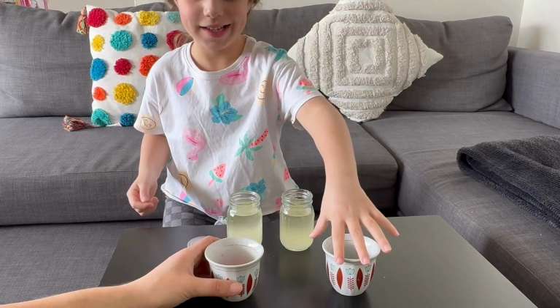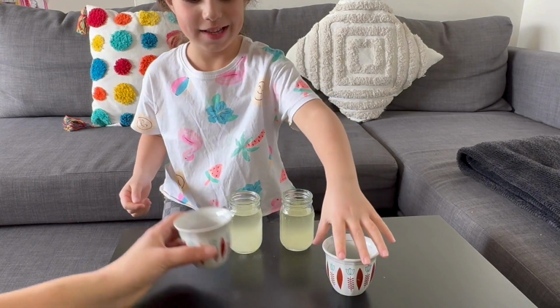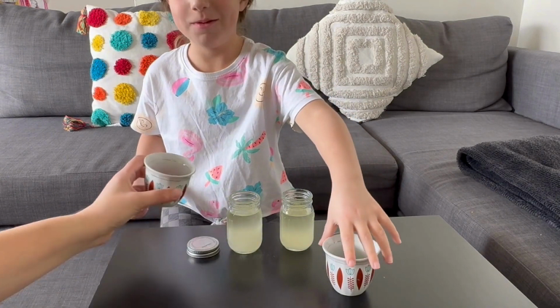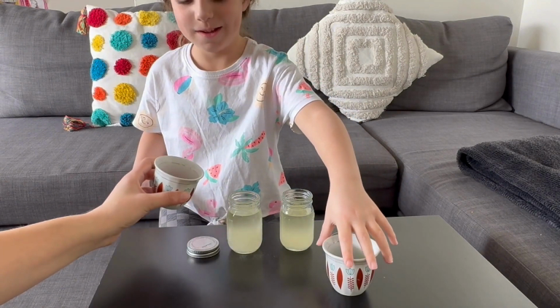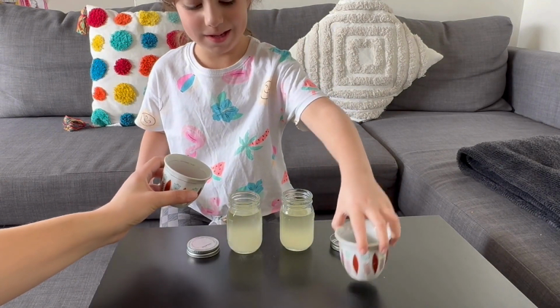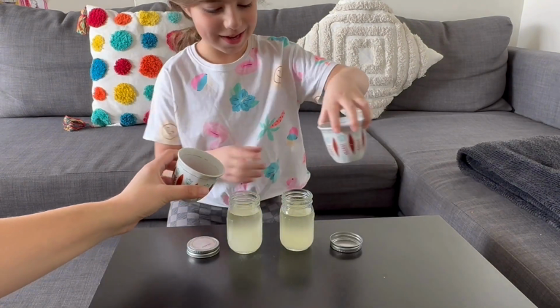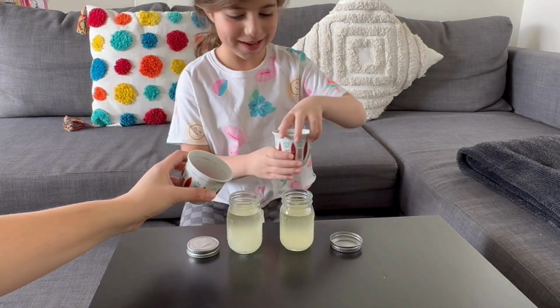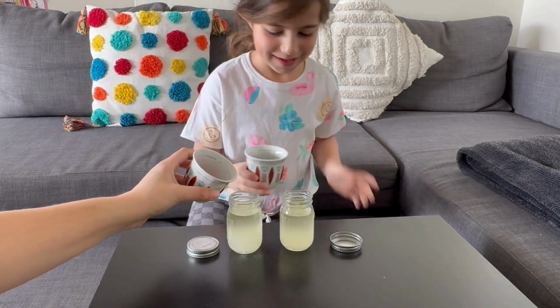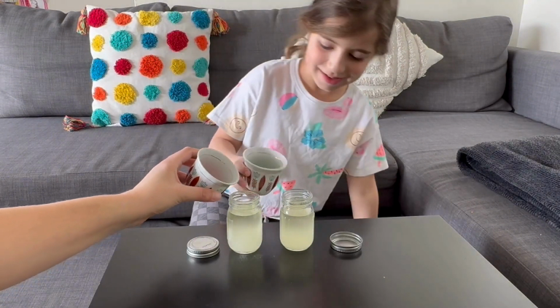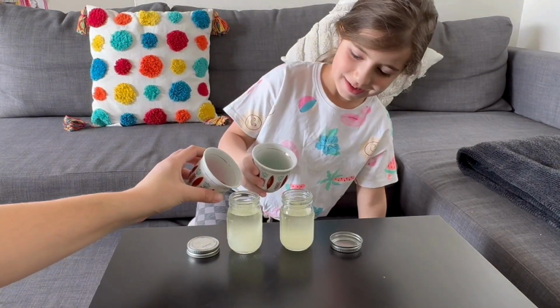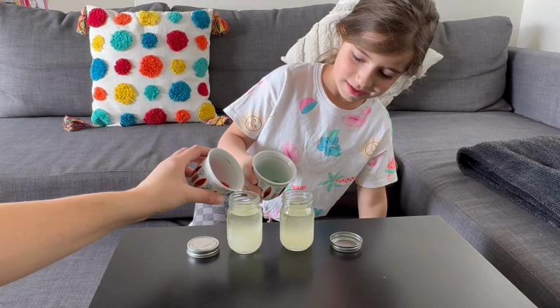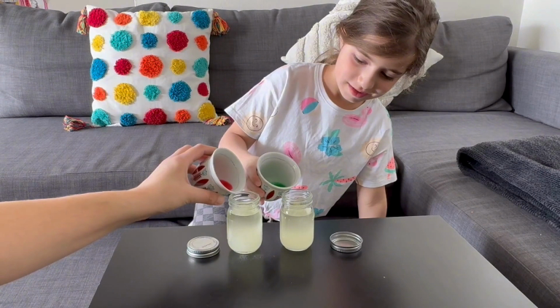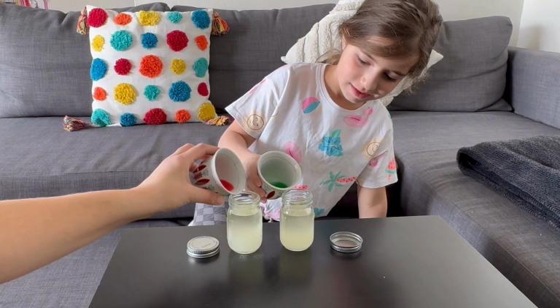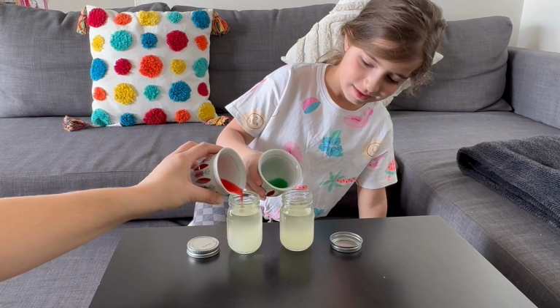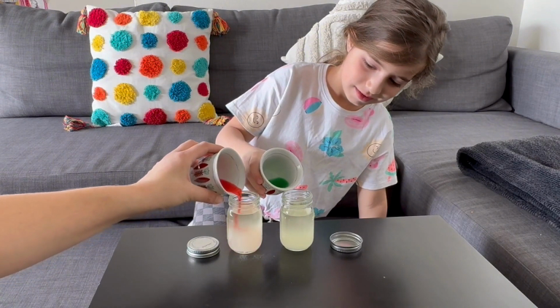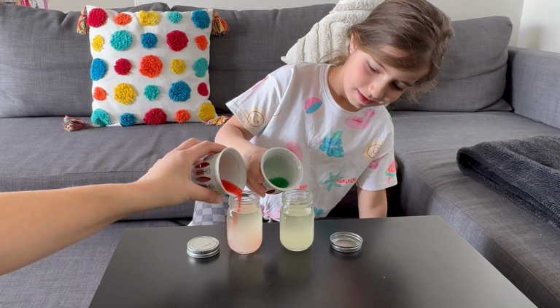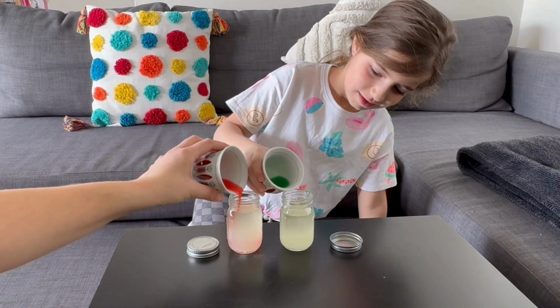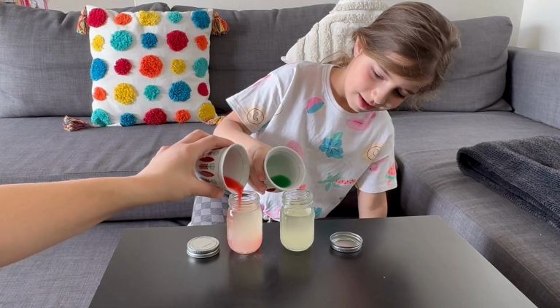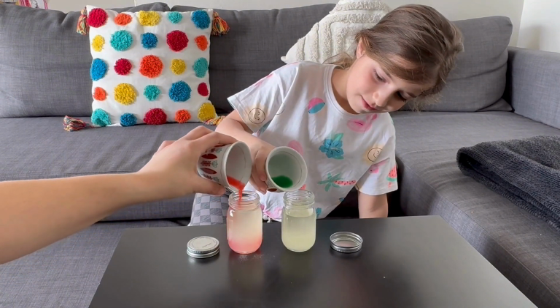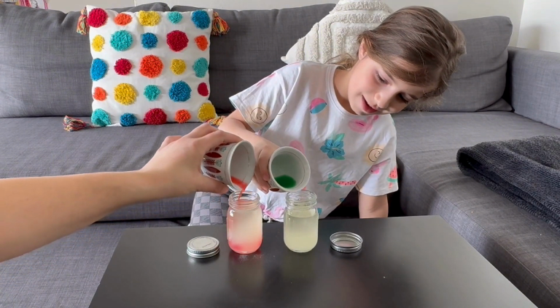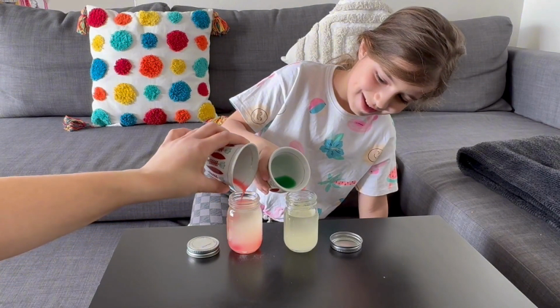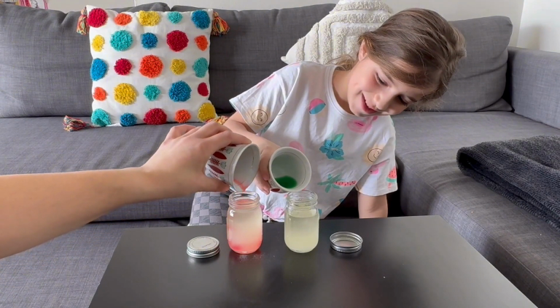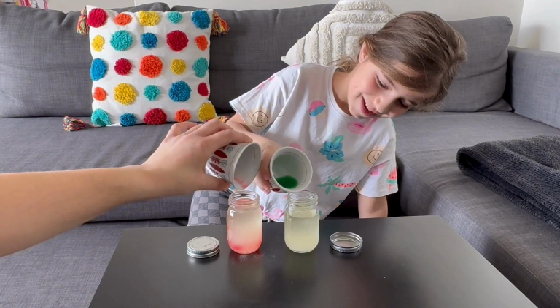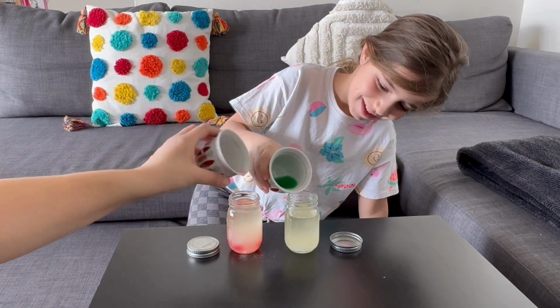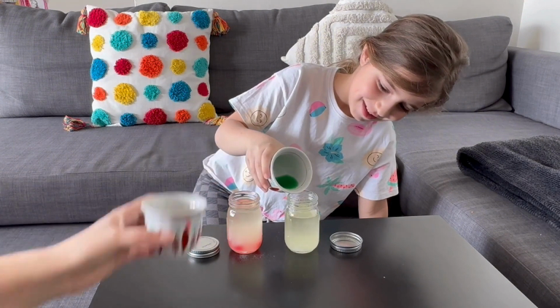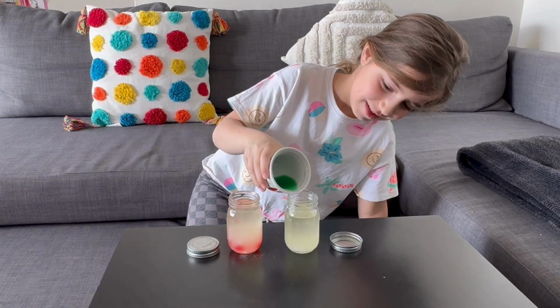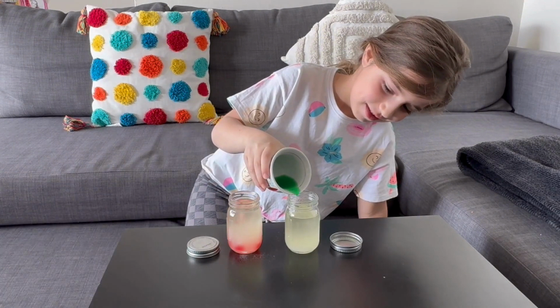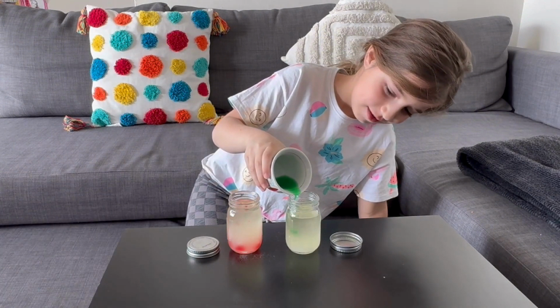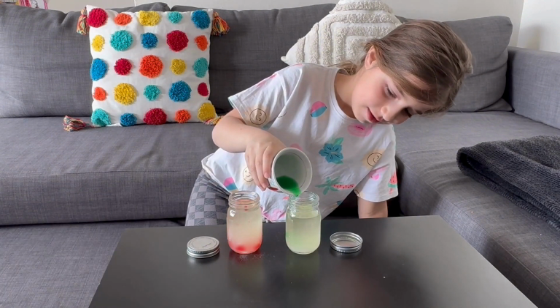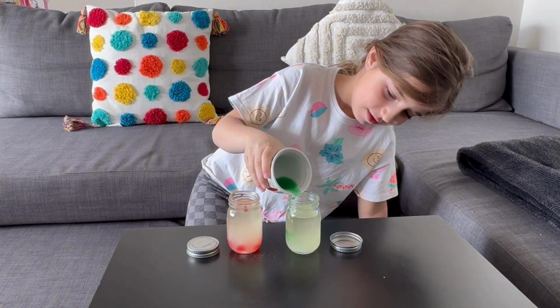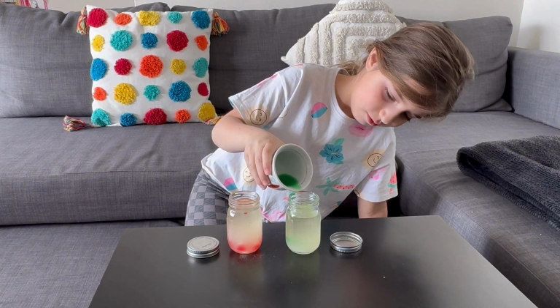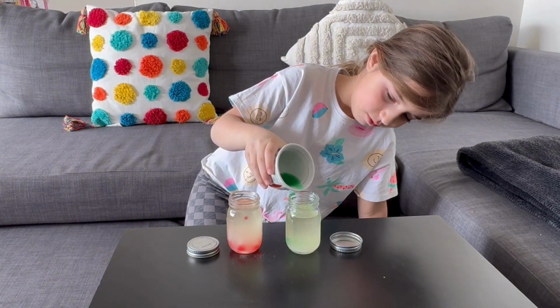Okay, ready? Yeah. One, two, three. Hey, you can see! What's it?